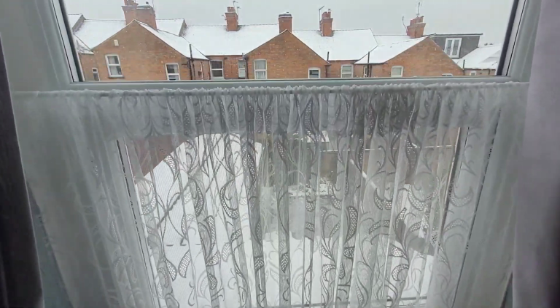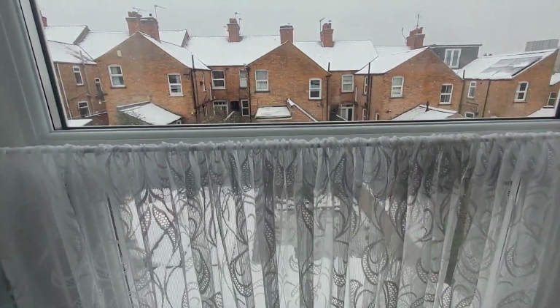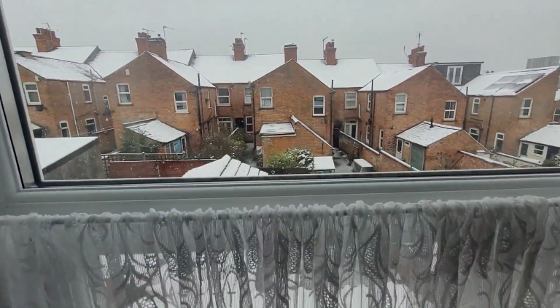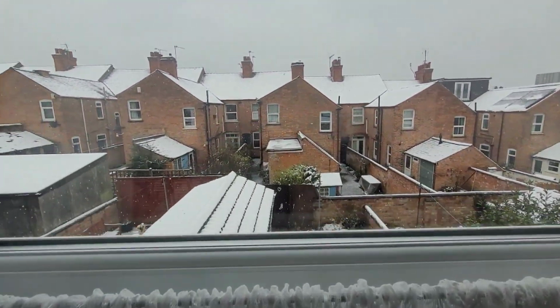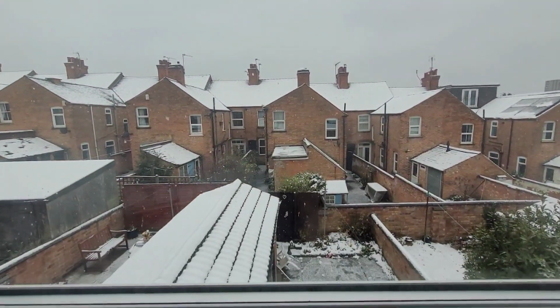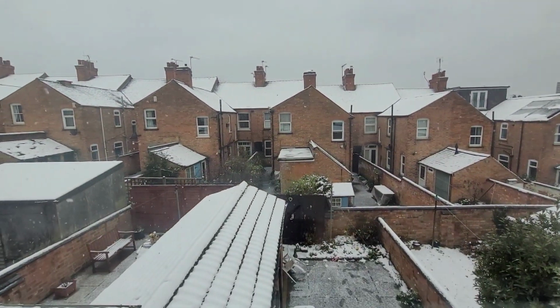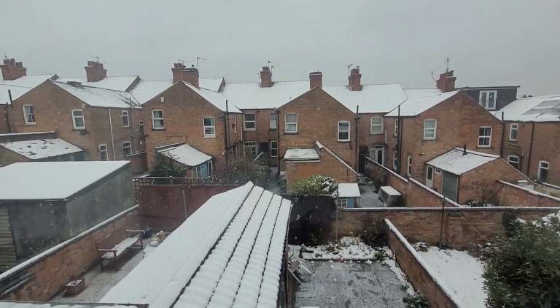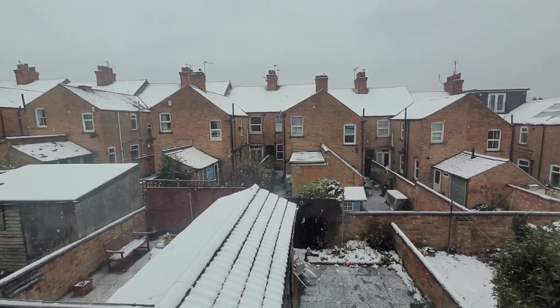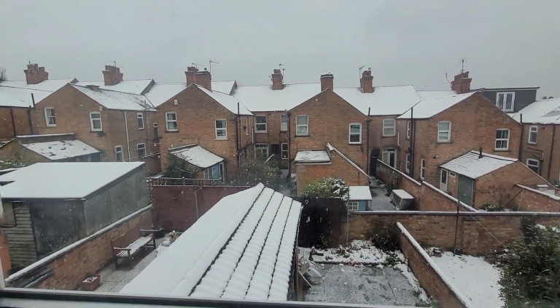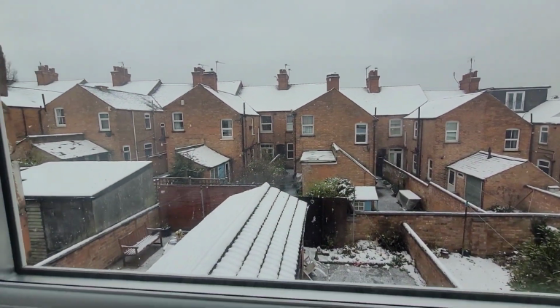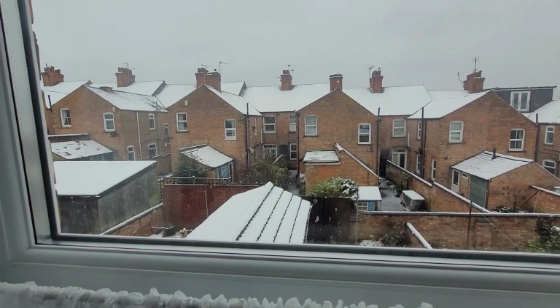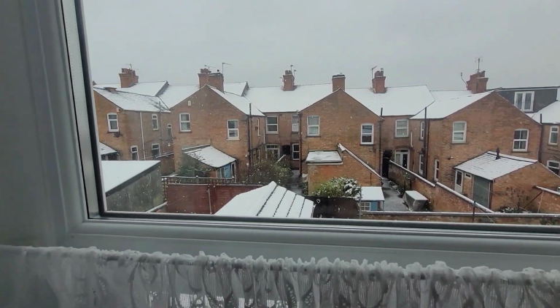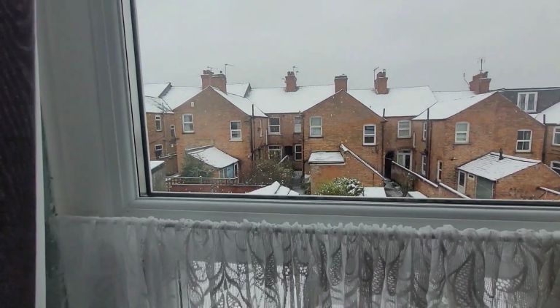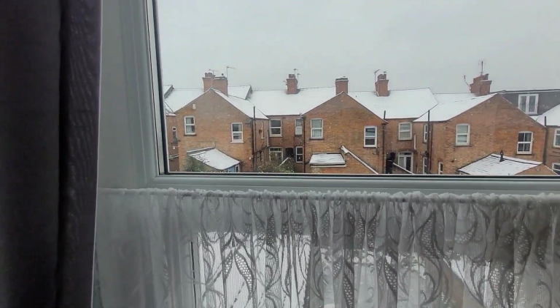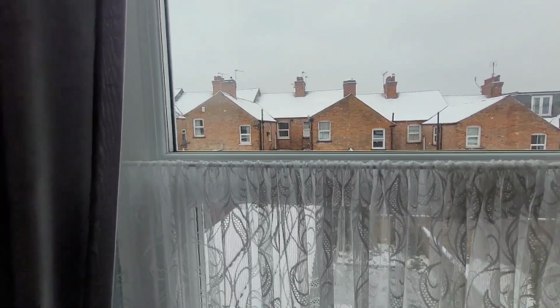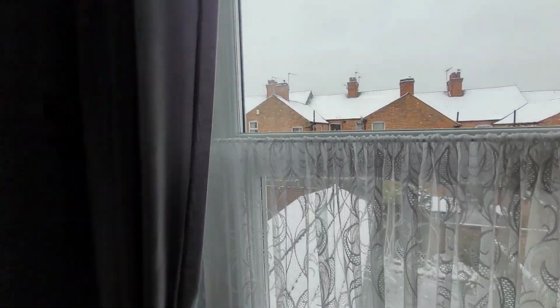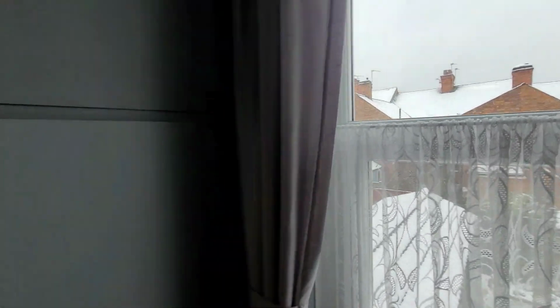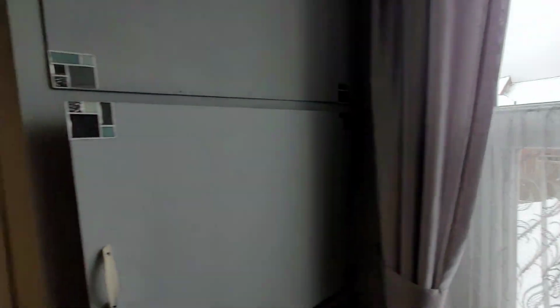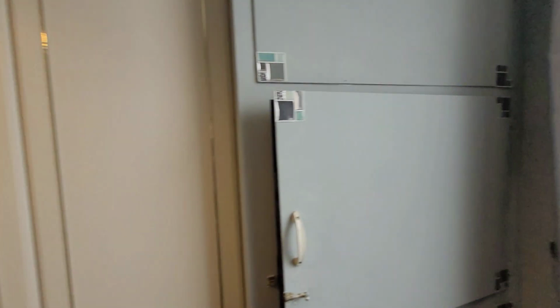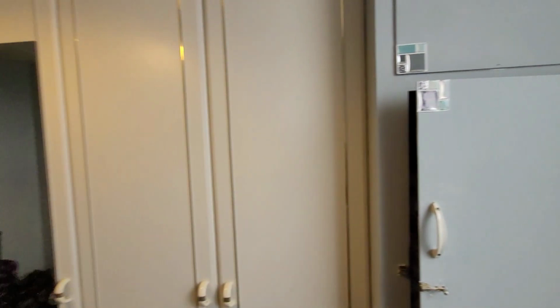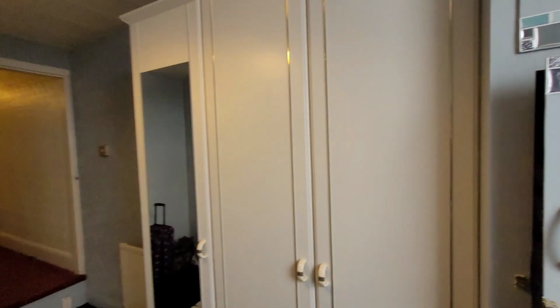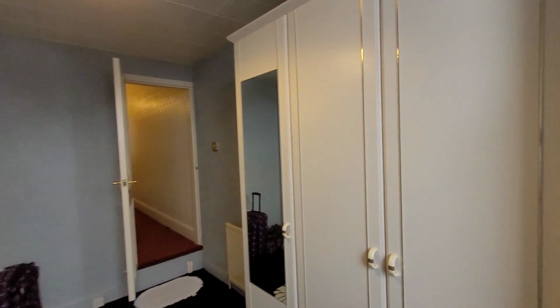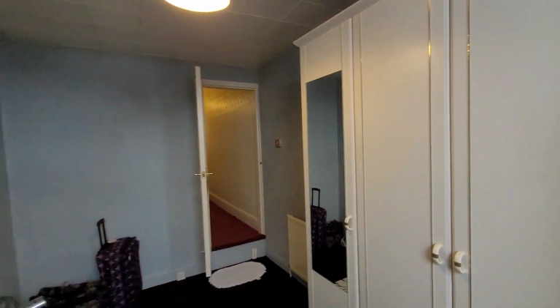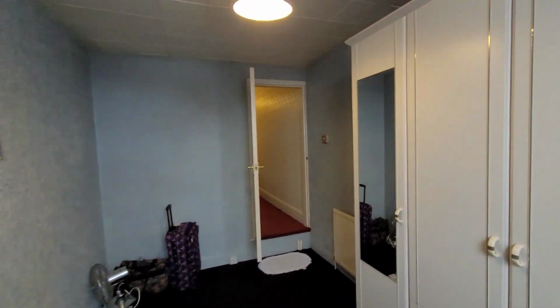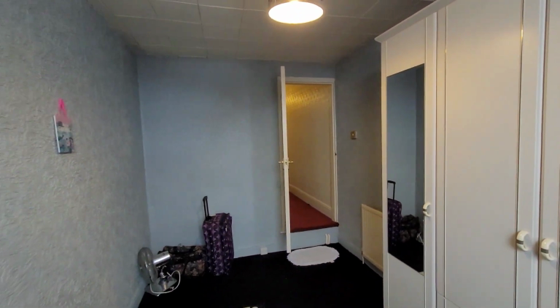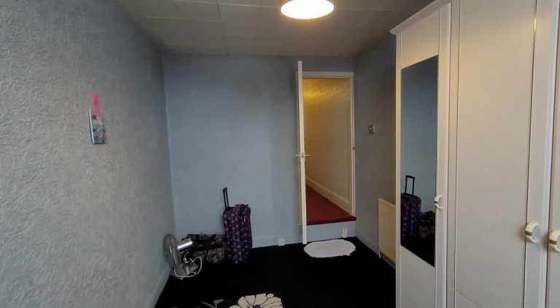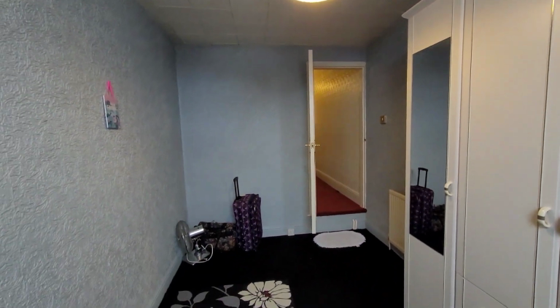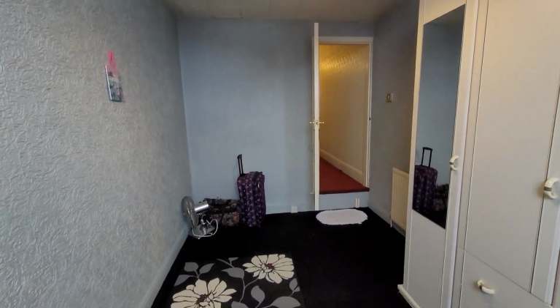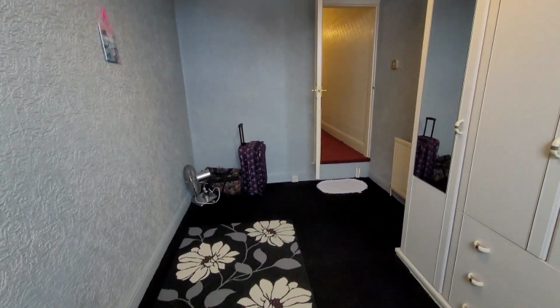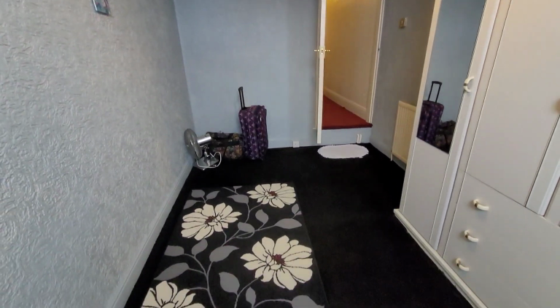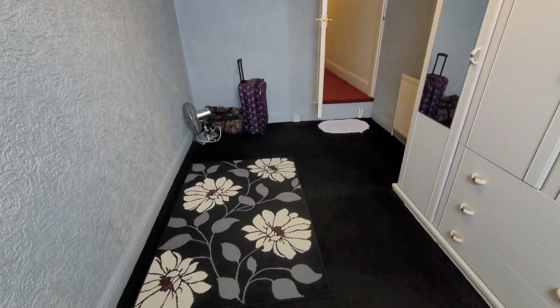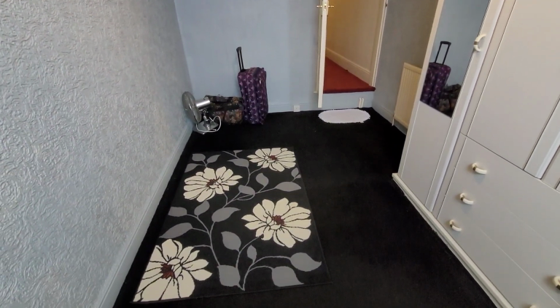Here's that view again — as mentioned, it's been largely the same for over a hundred years. And there's the footprint of this back bedroom.